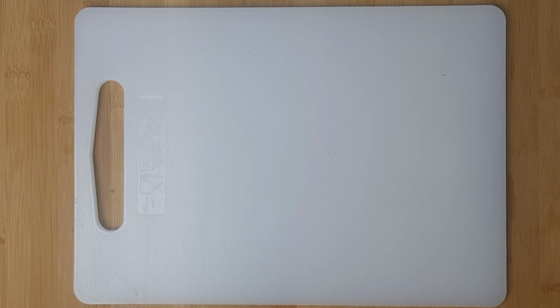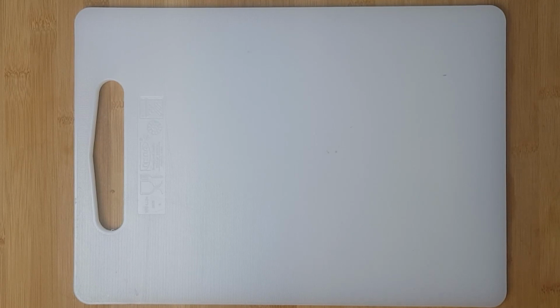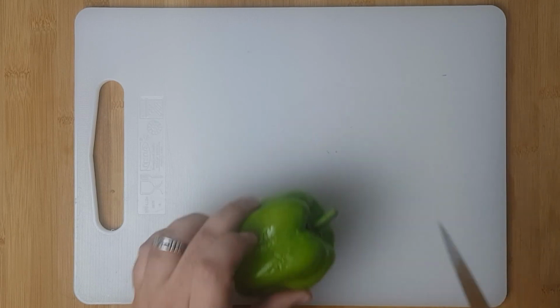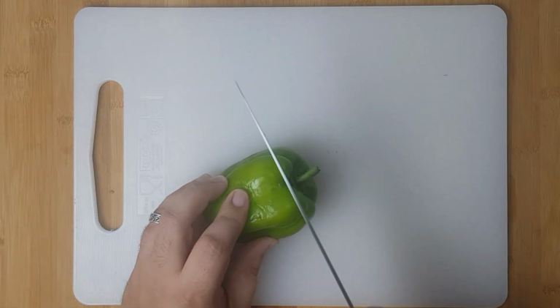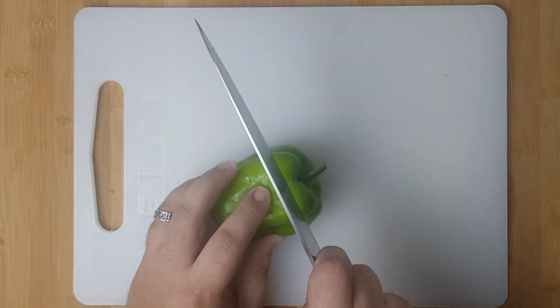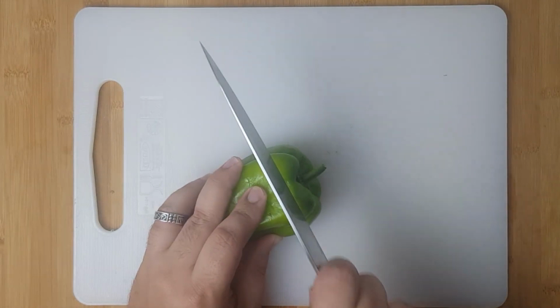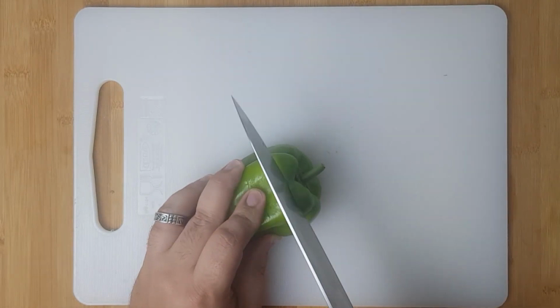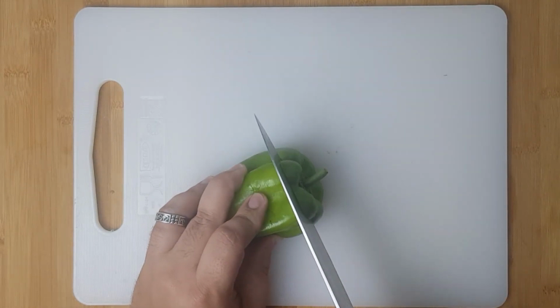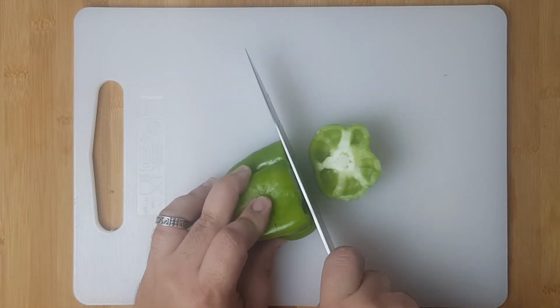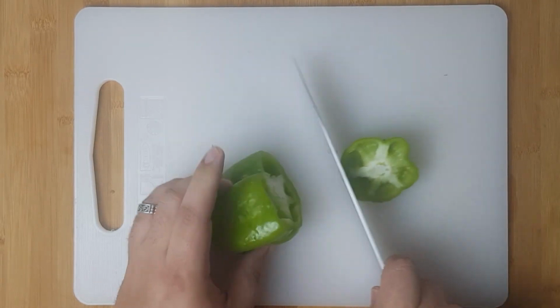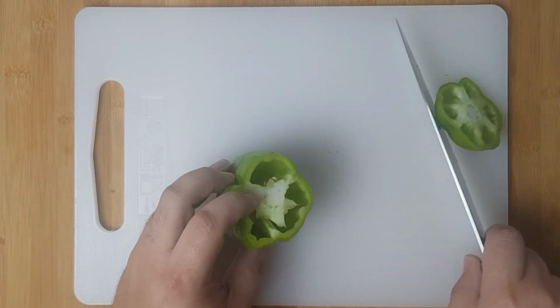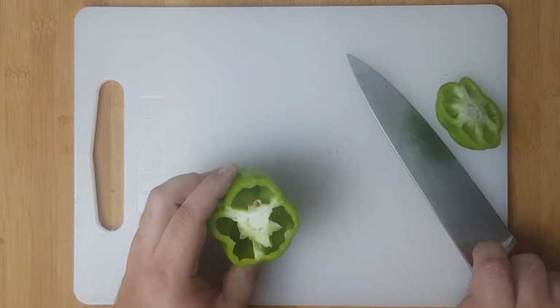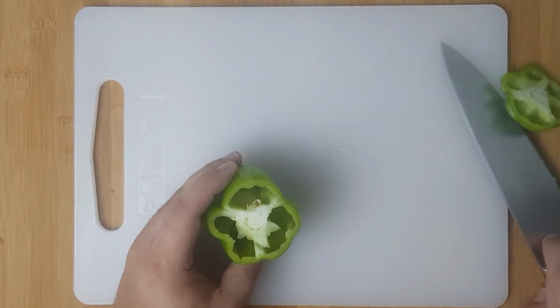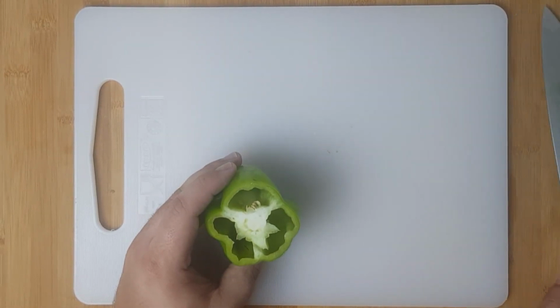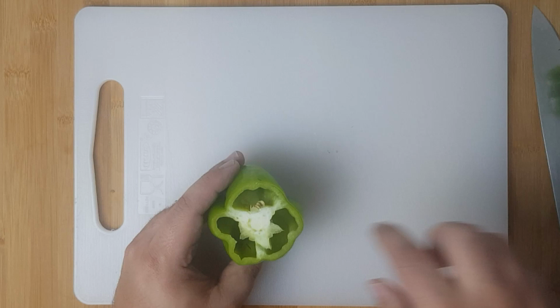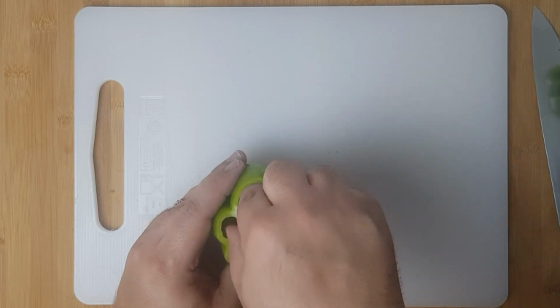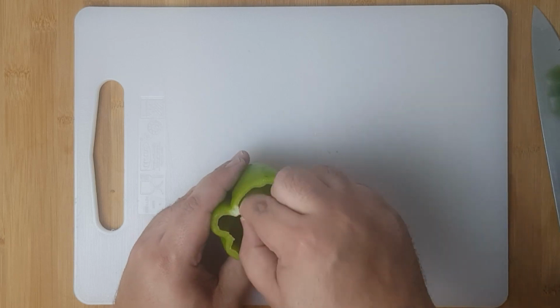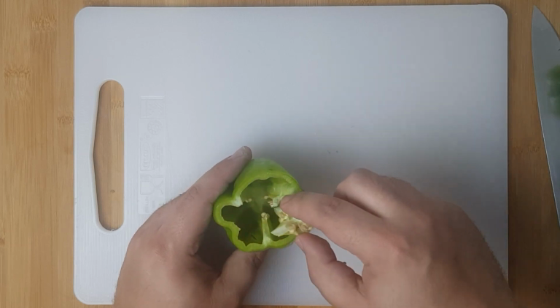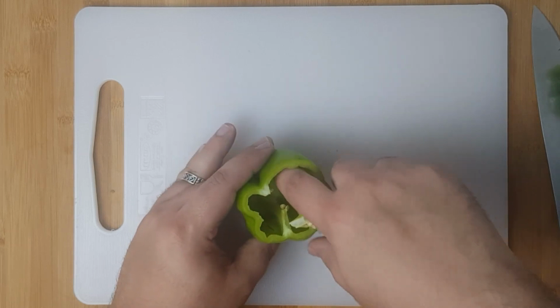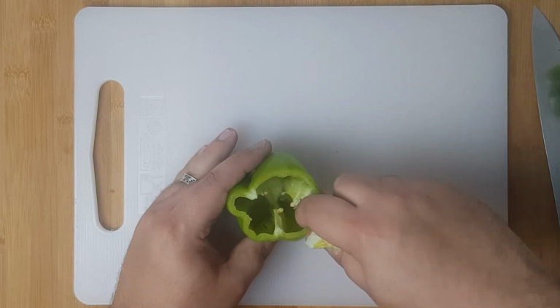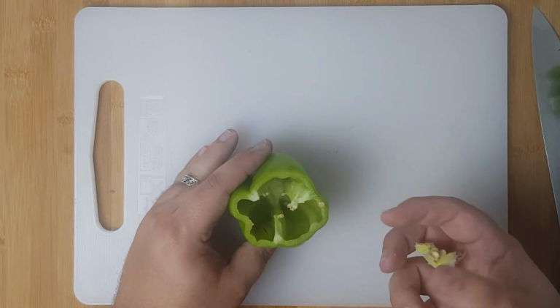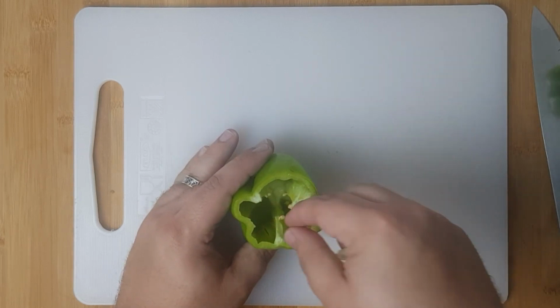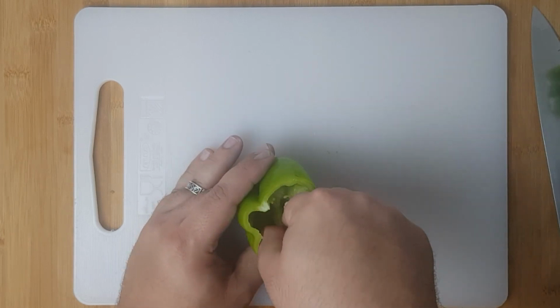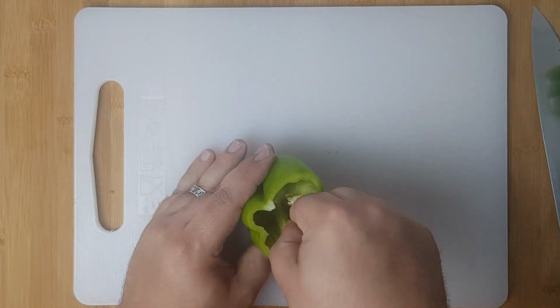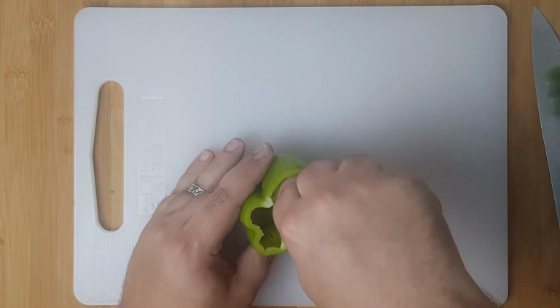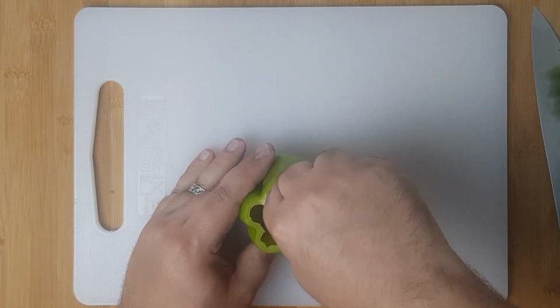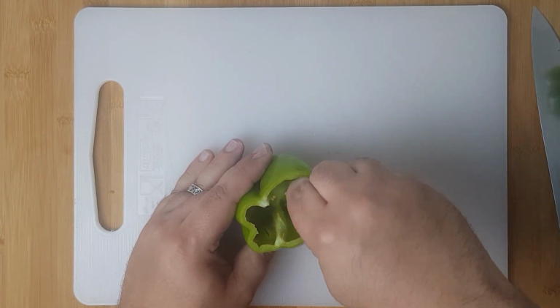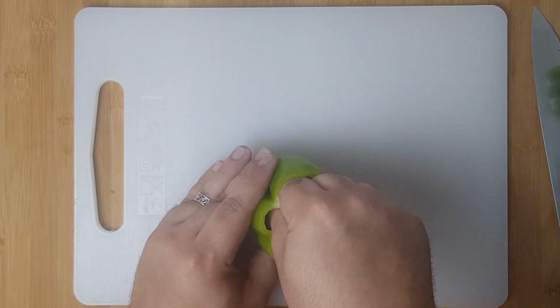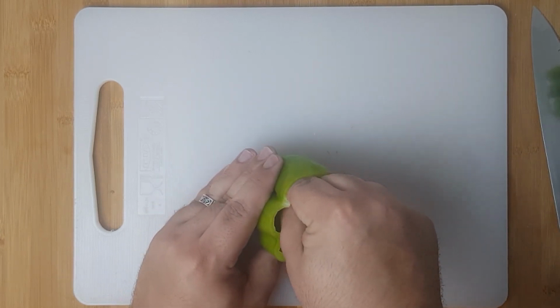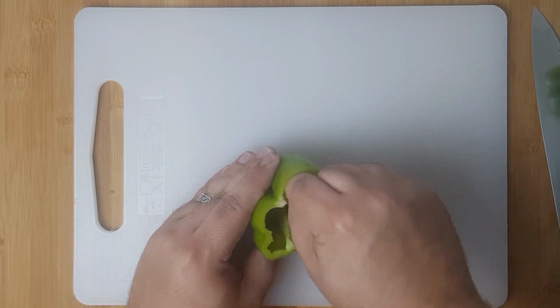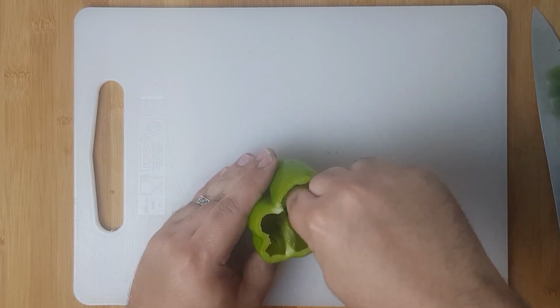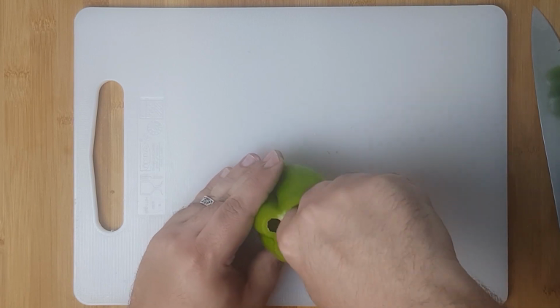For the peppers, lay them flat on a cutting board and cut the tops off. Clean your pepper by removing the heart, seeds and any white flesh from the inside. You can keep the tops for decoration.